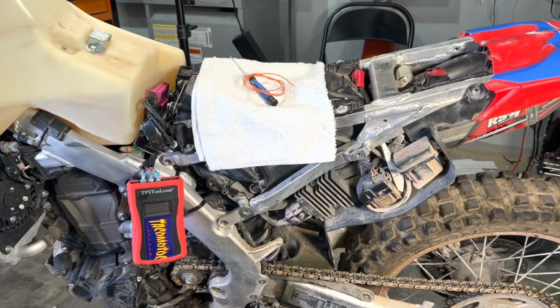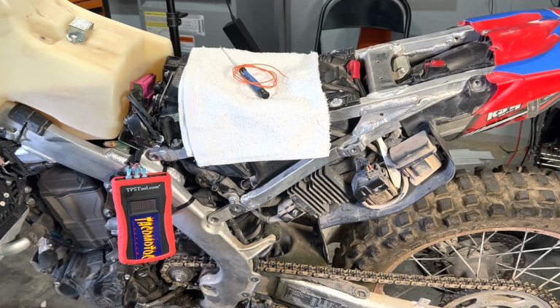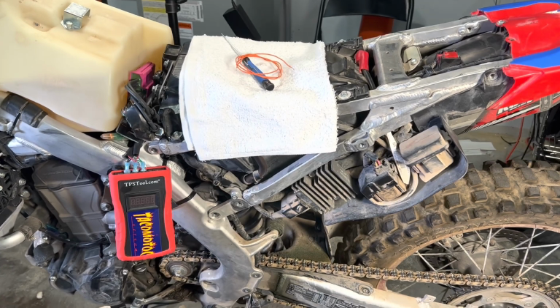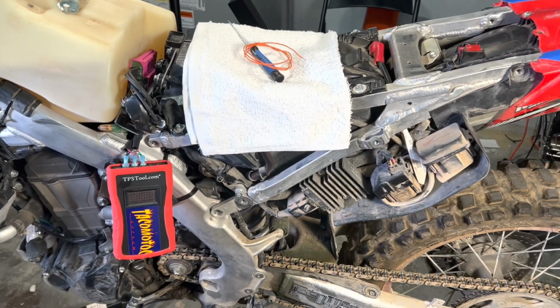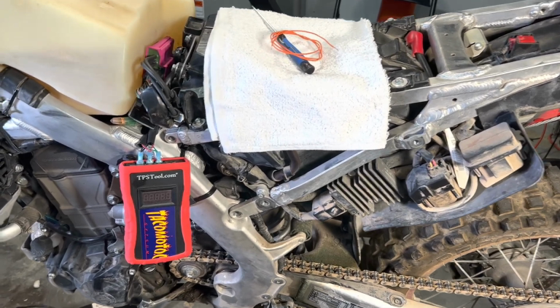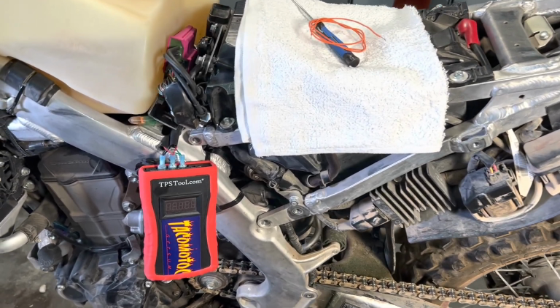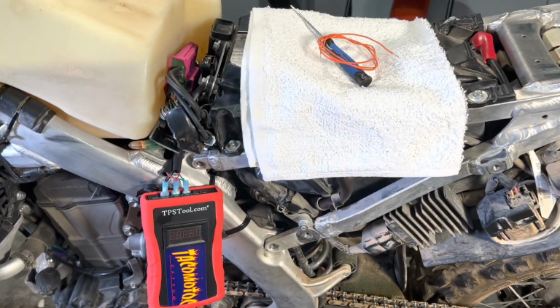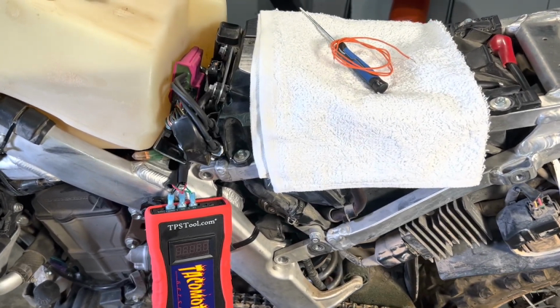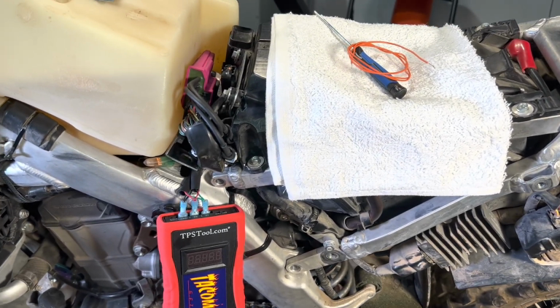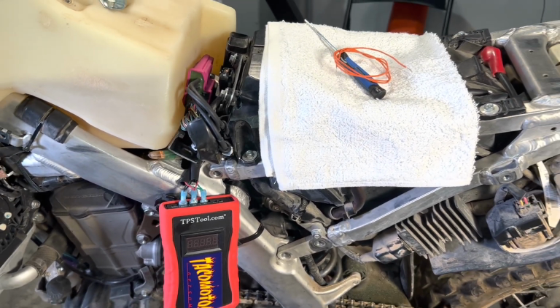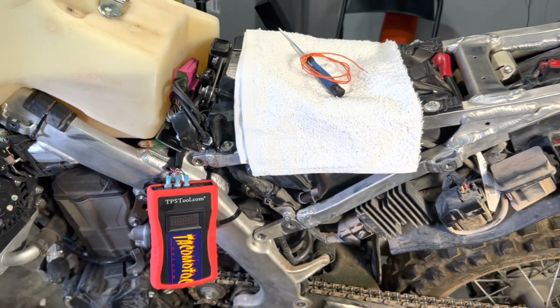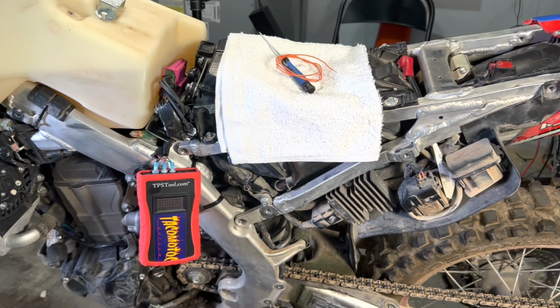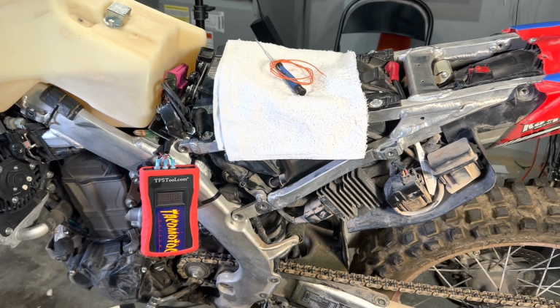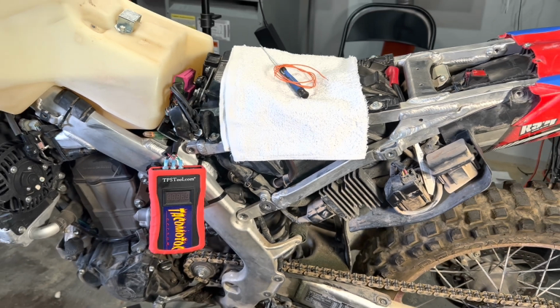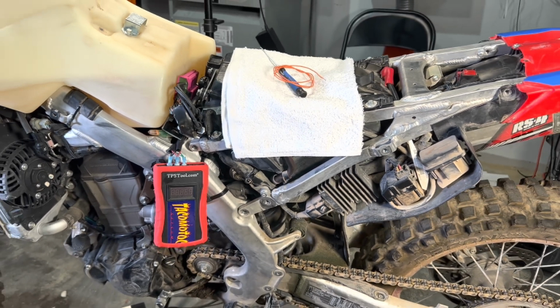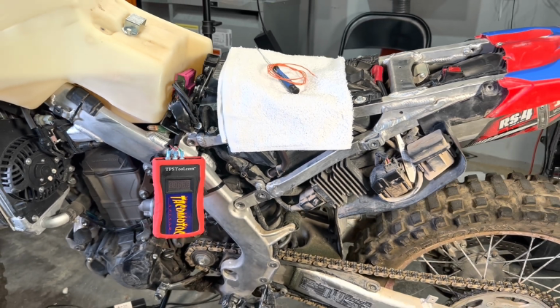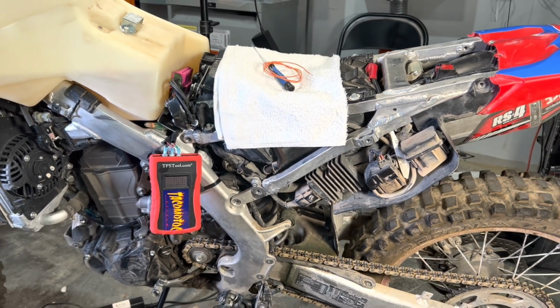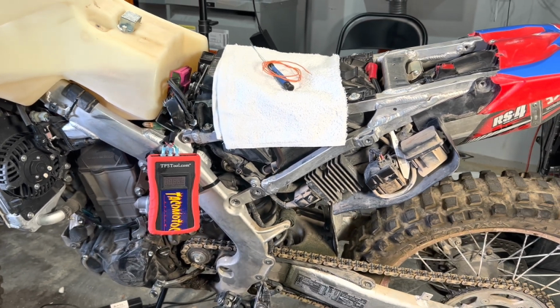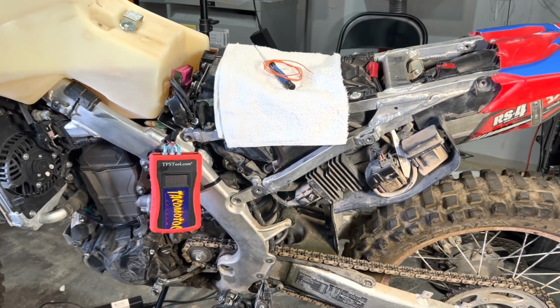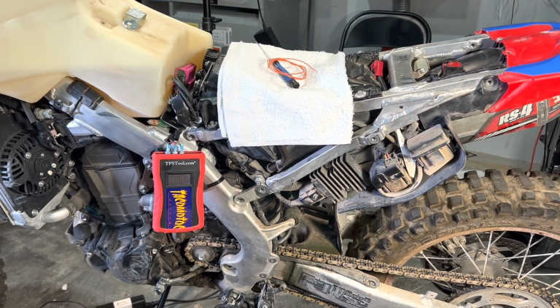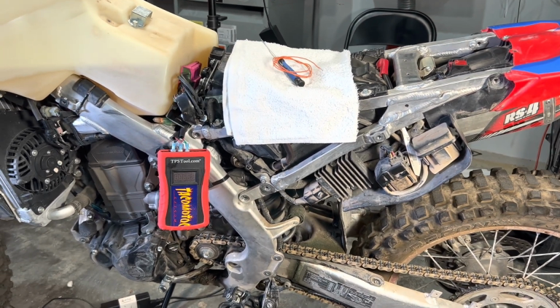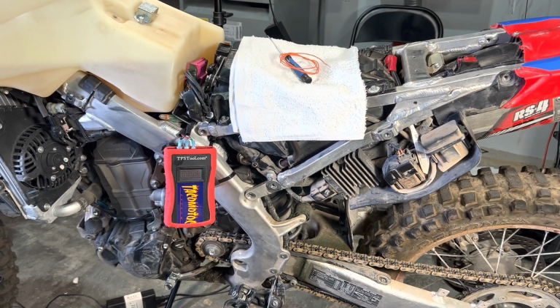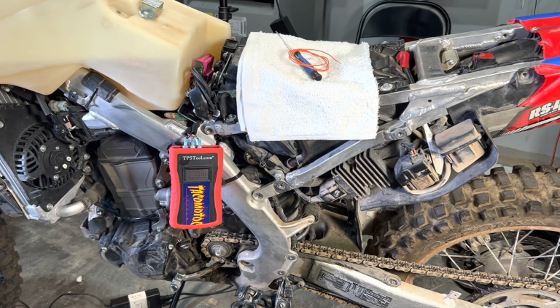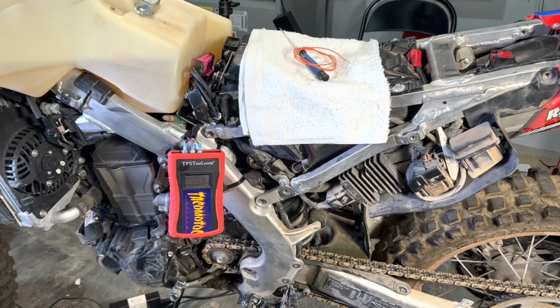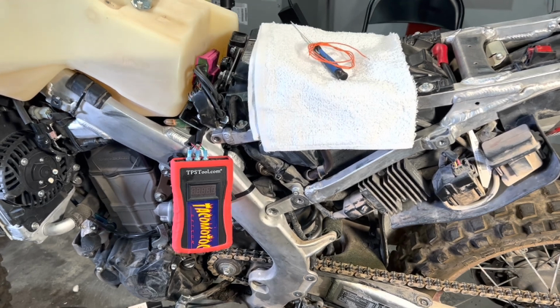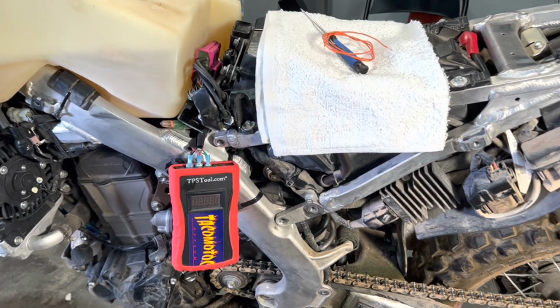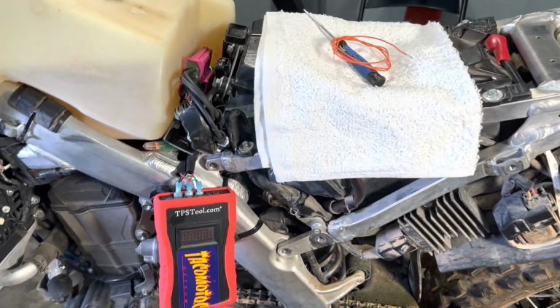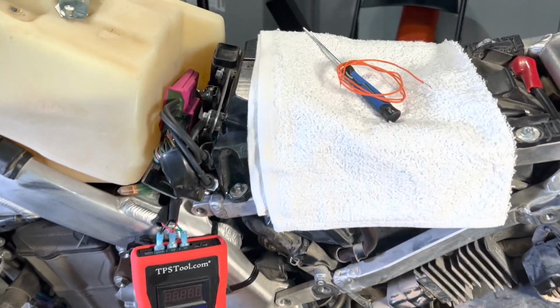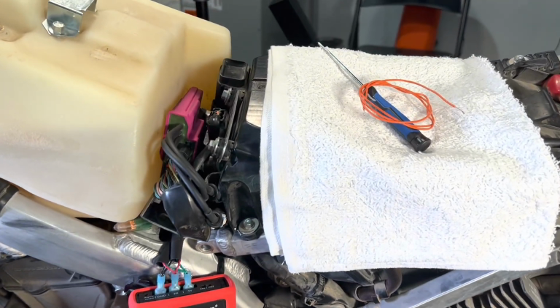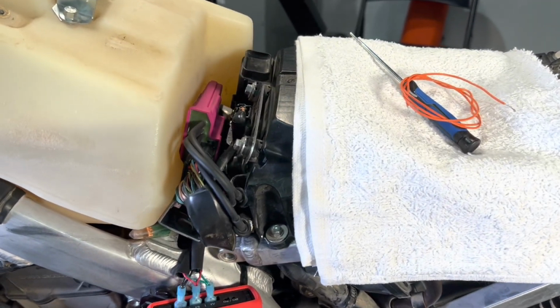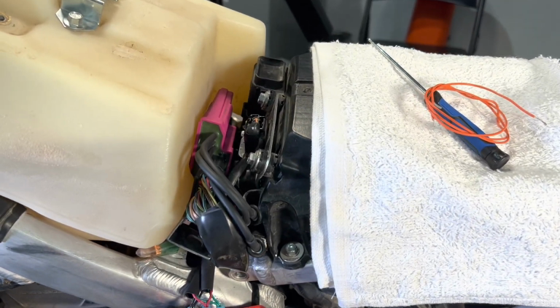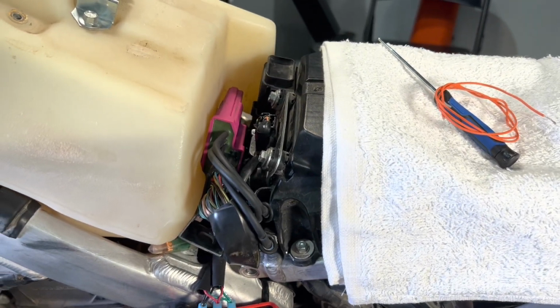What's up, Moto Buddies? Mike here from Taco Moto Coat and Baja Taco Tours. I've got a 2019-2023 generation Honda CRF450RL, and we're going to do a TPS calibration procedure on the AIM ECU.